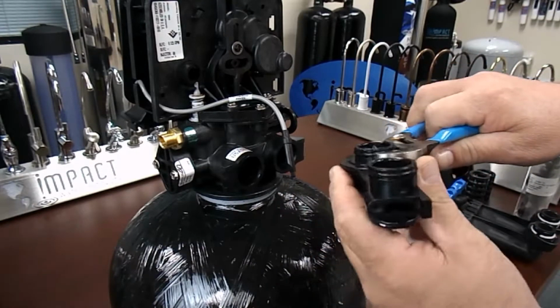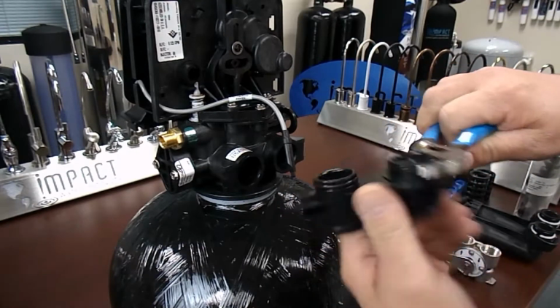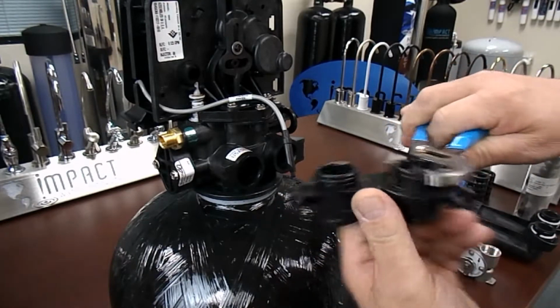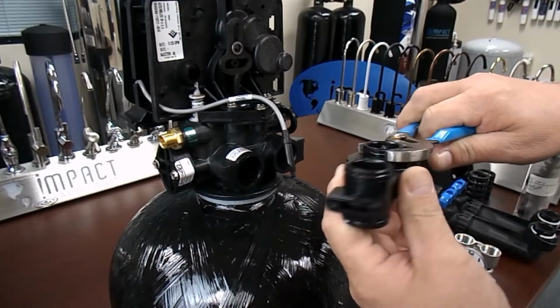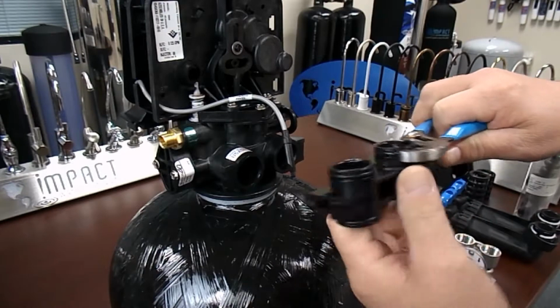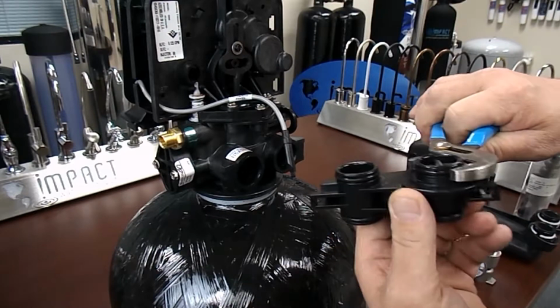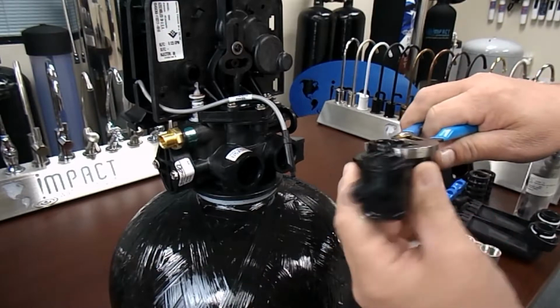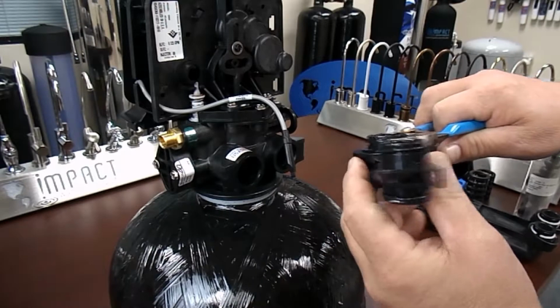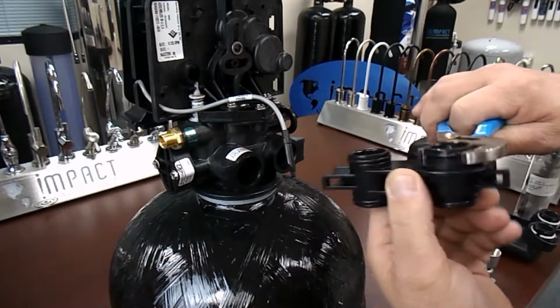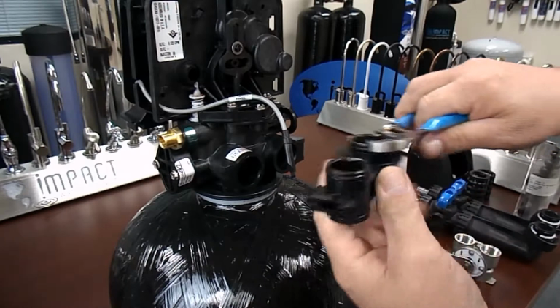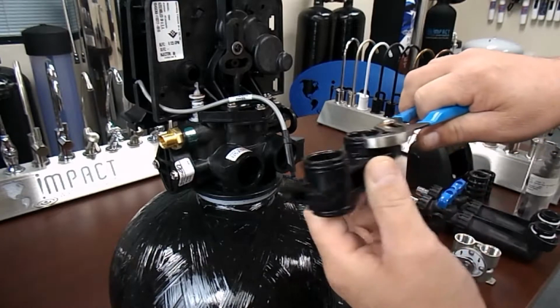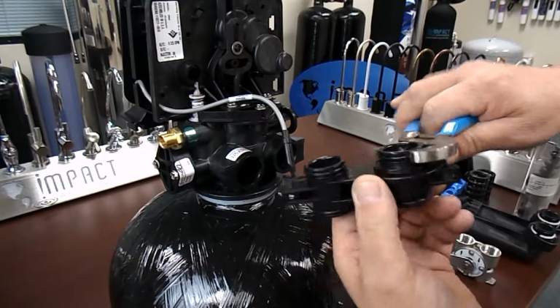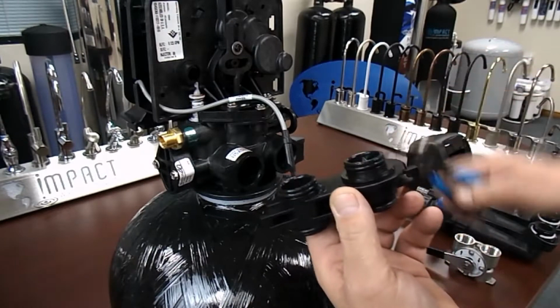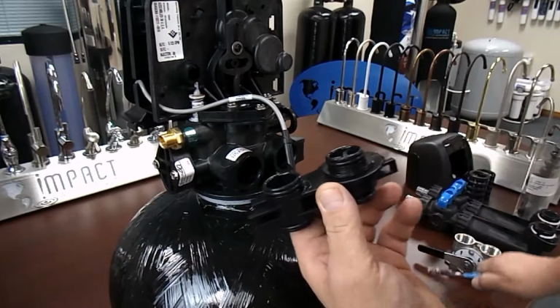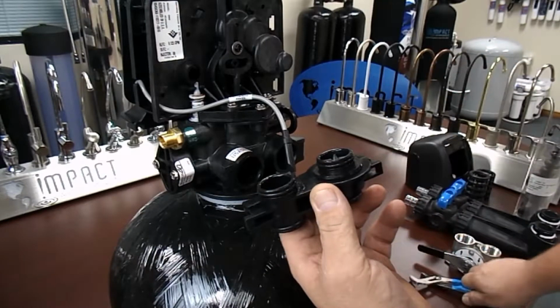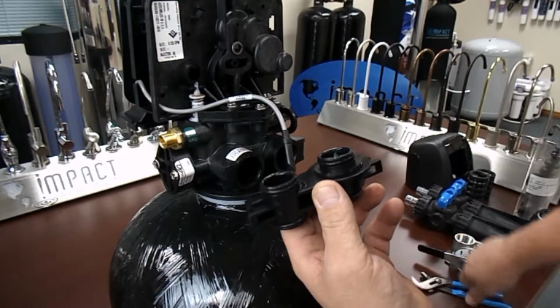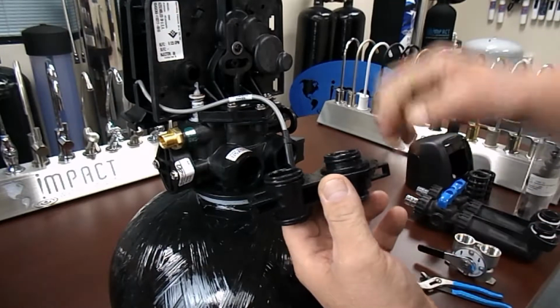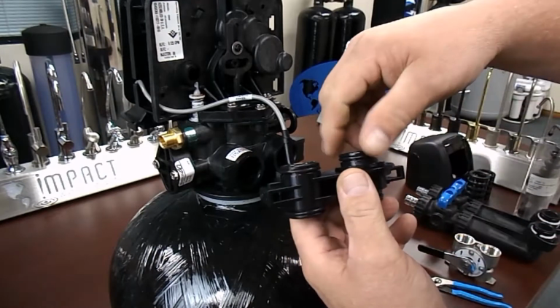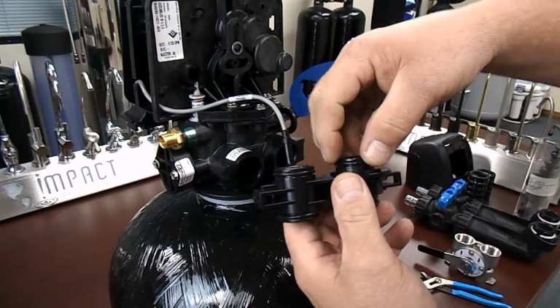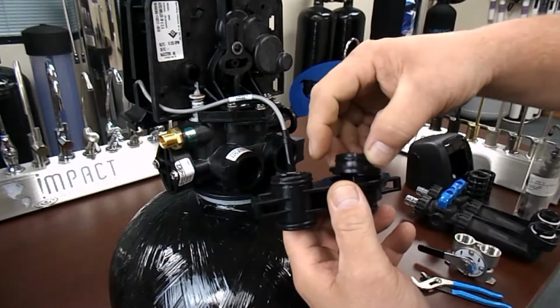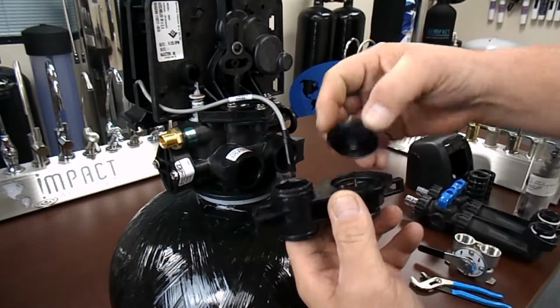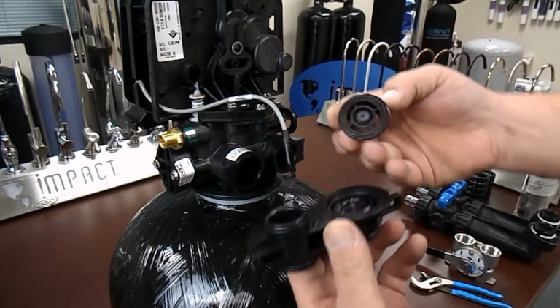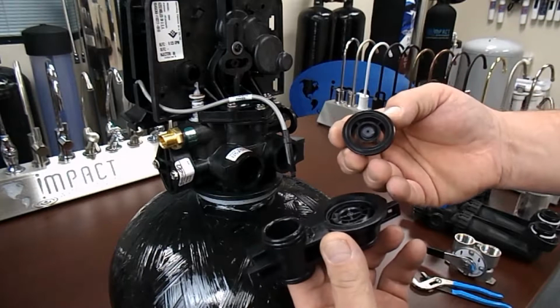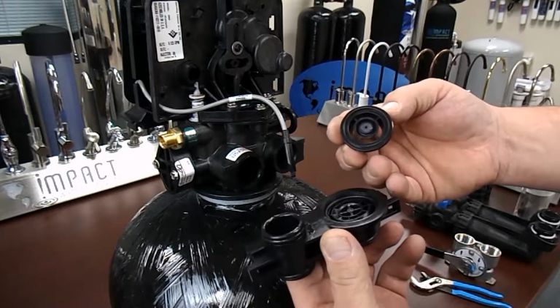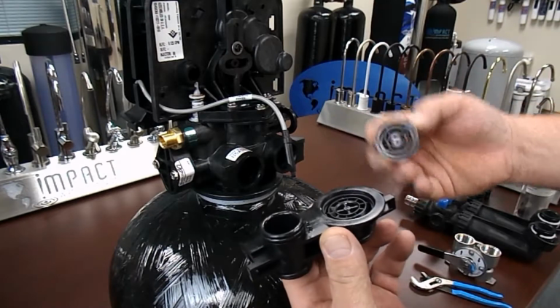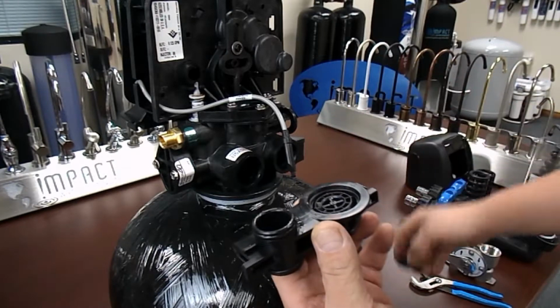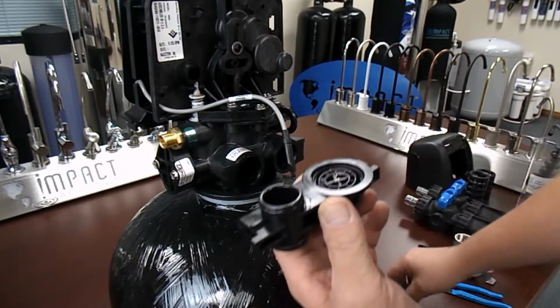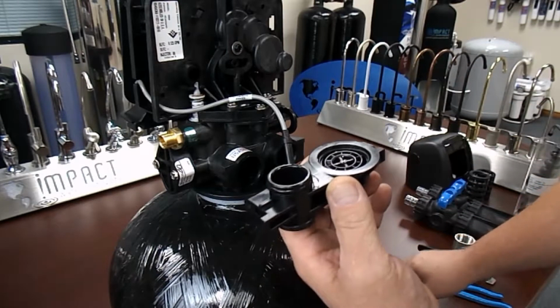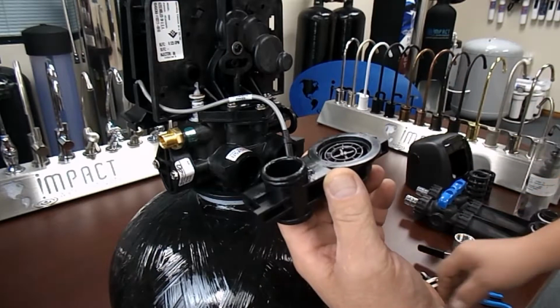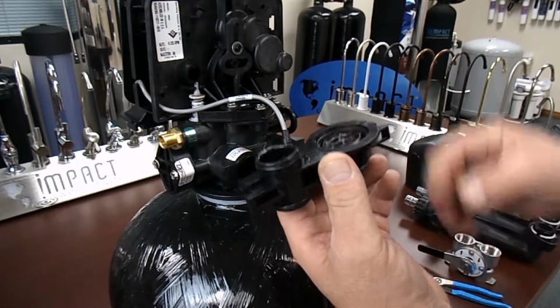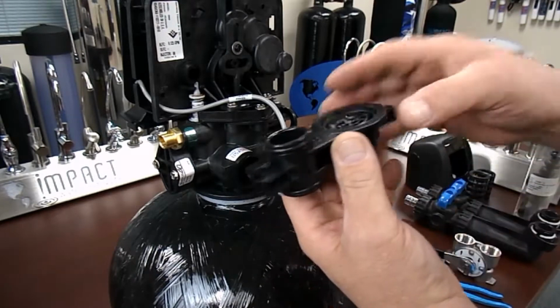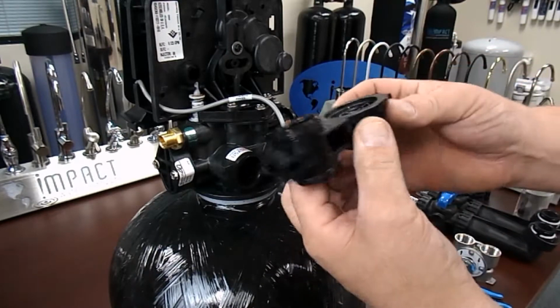Use extreme care when removing the turbine retainer. I use a small pair of channel locks as shown. If you make any marks, grooves, or divots in the plastic, the meter should be disposed of and replaced.